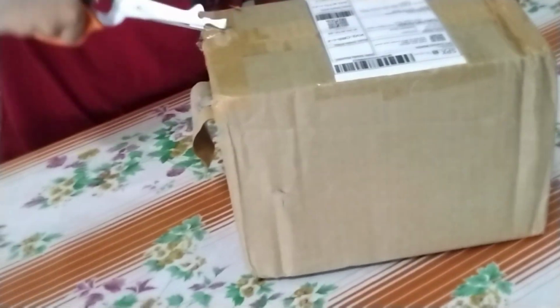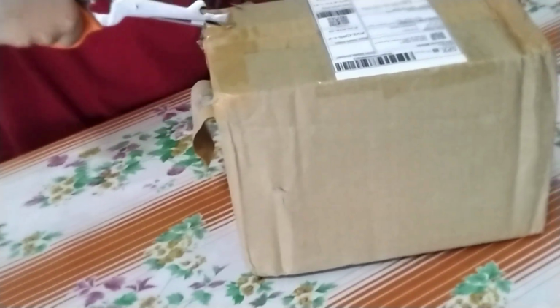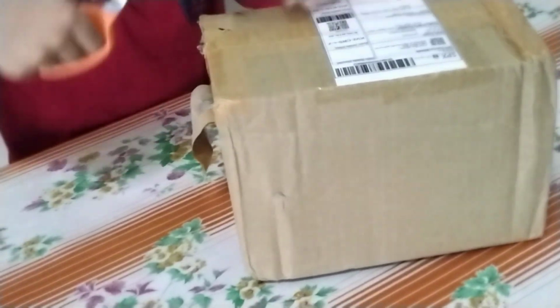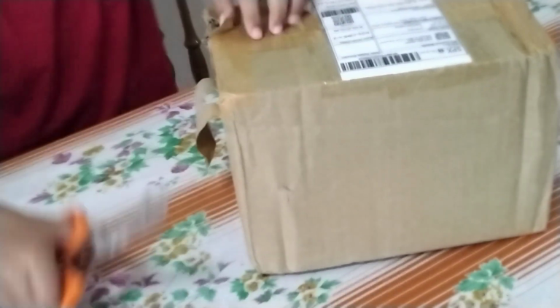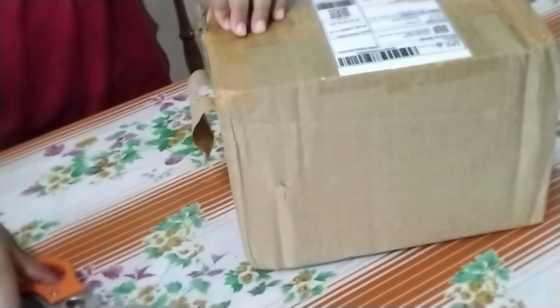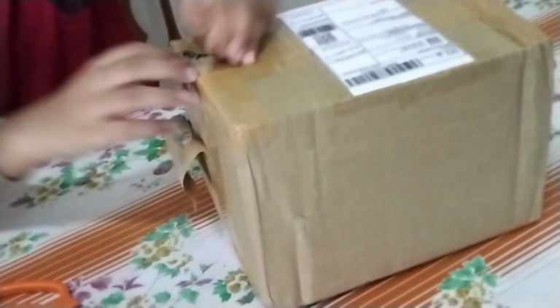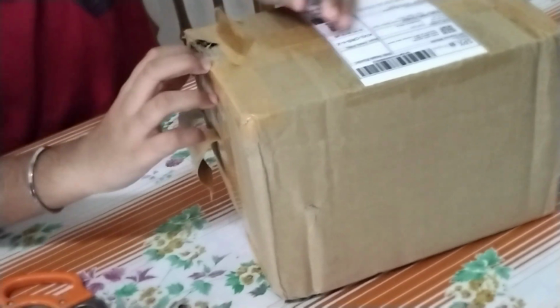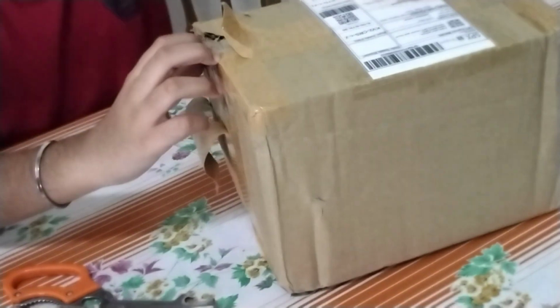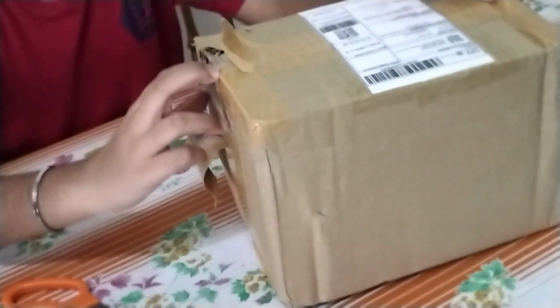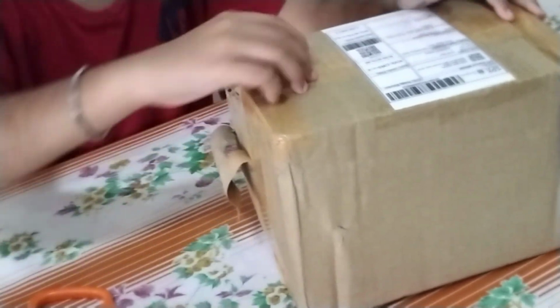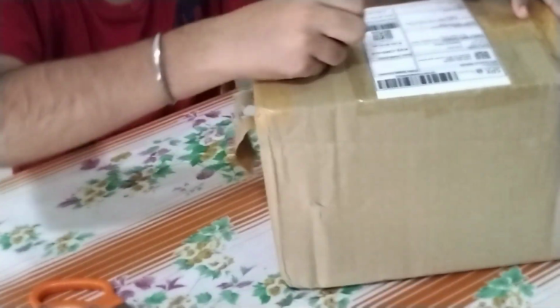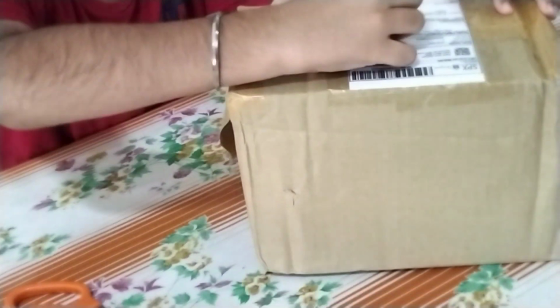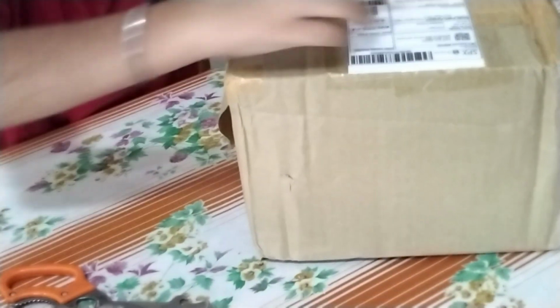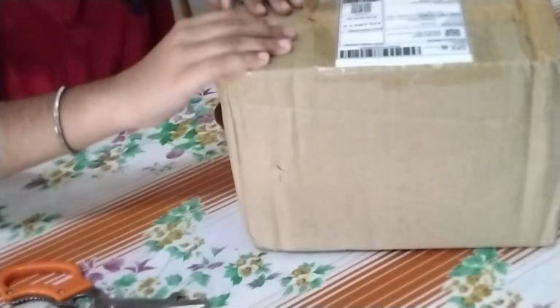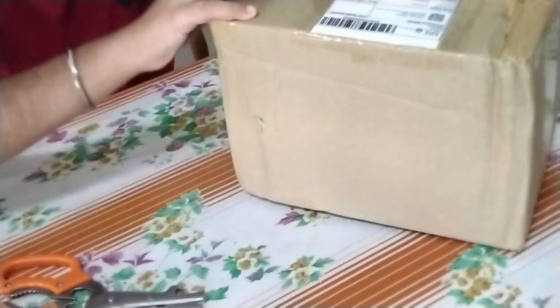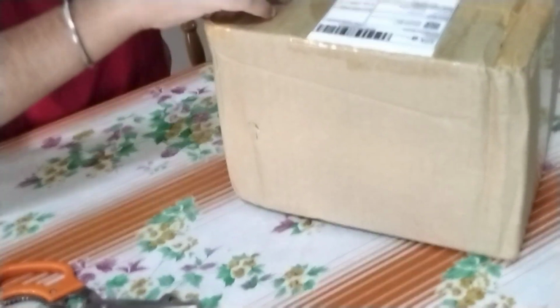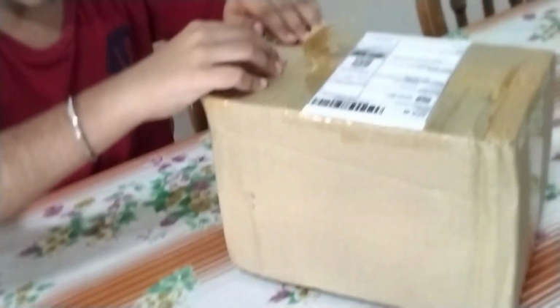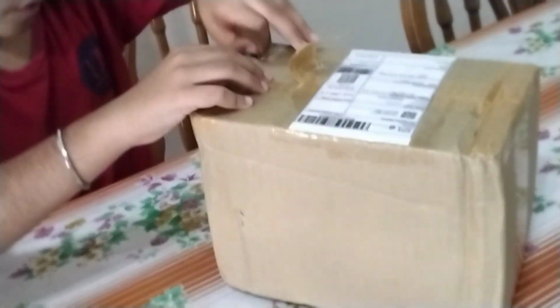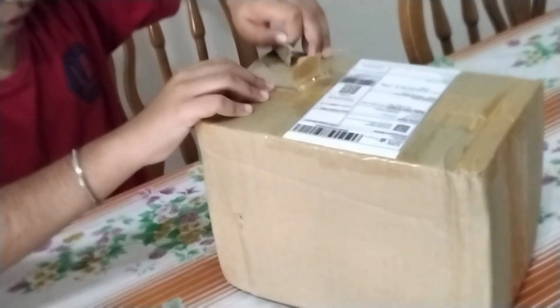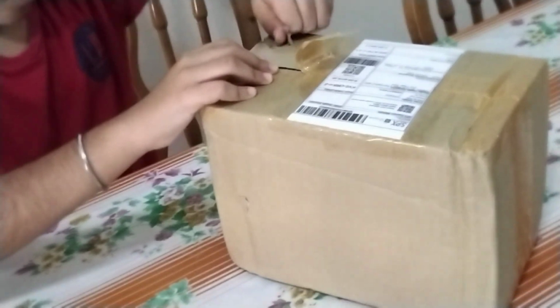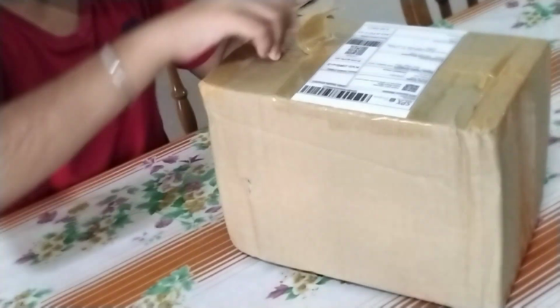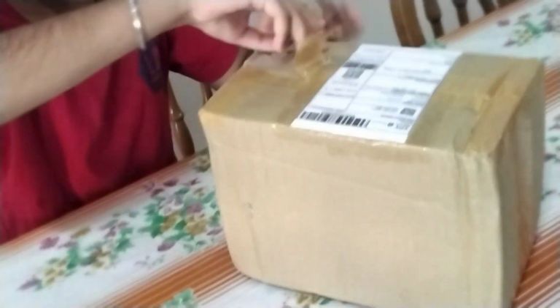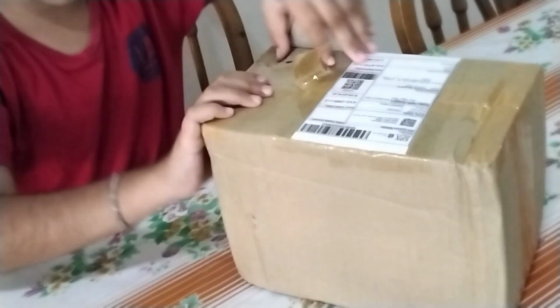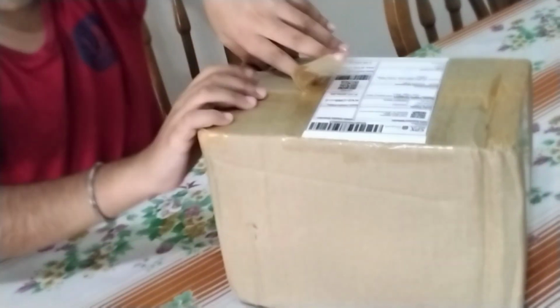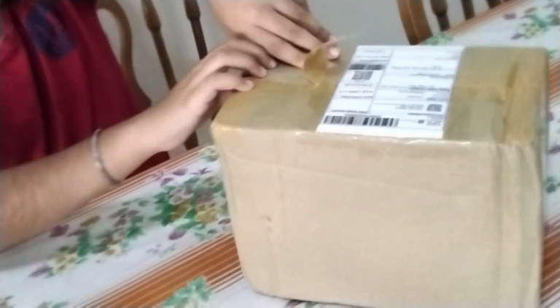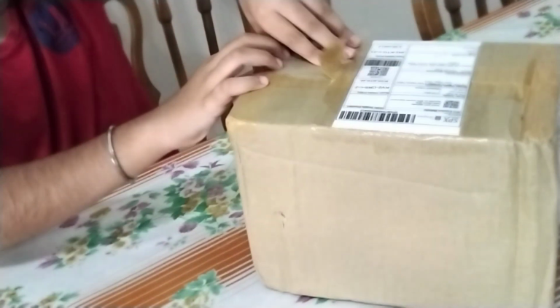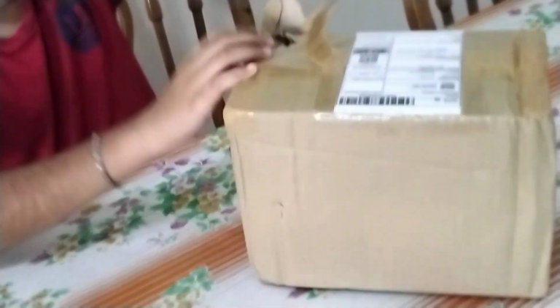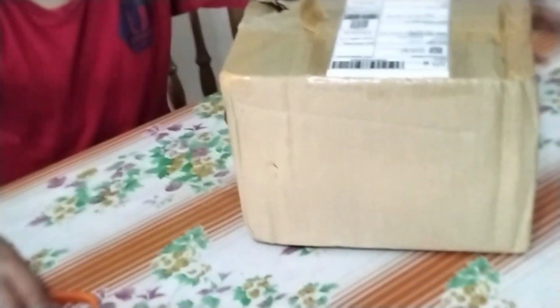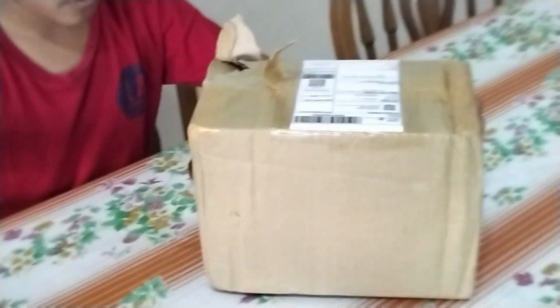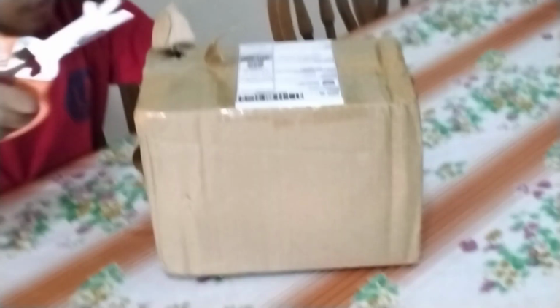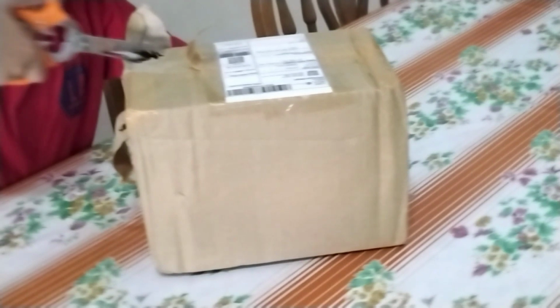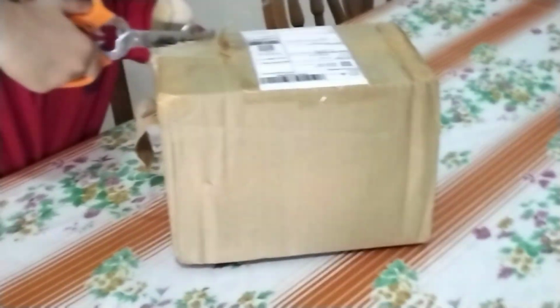Okay, now you are going to hold it. Here we go. I'm not allowed to. There we go.